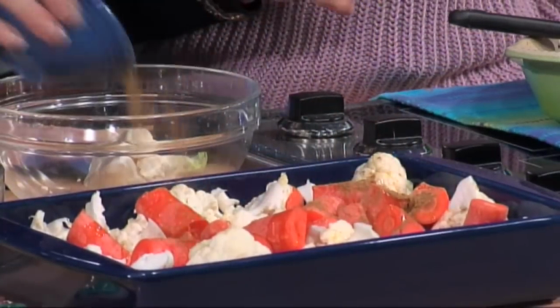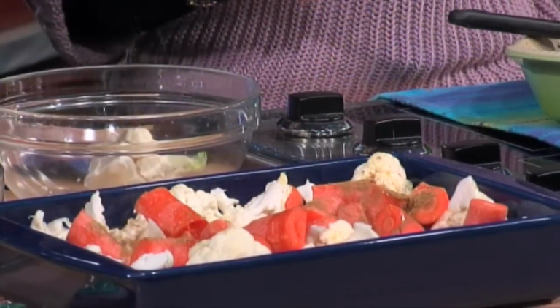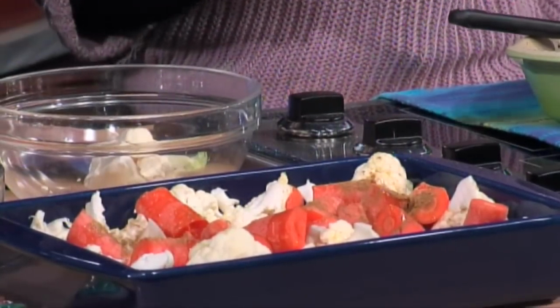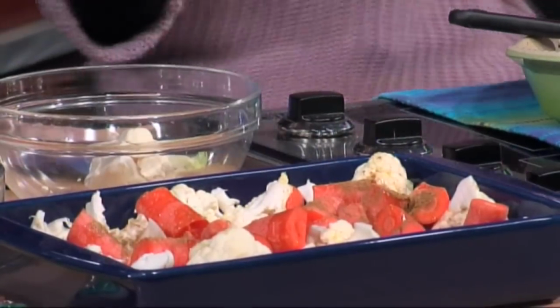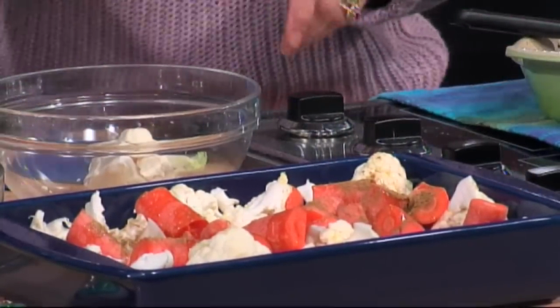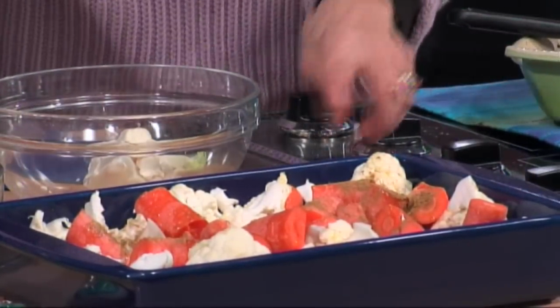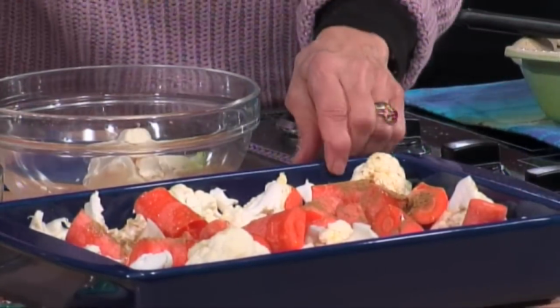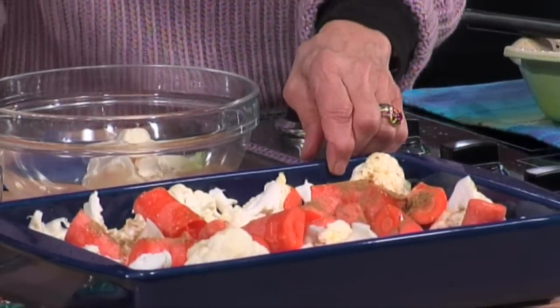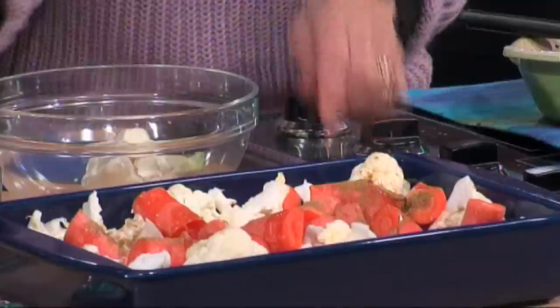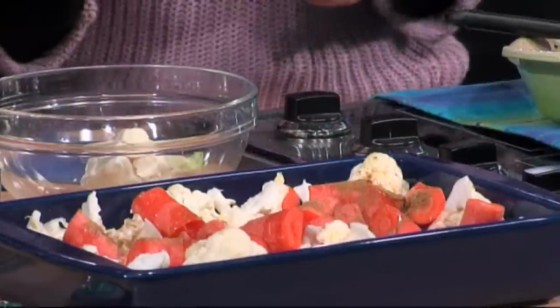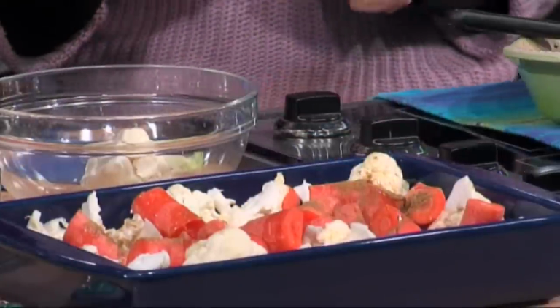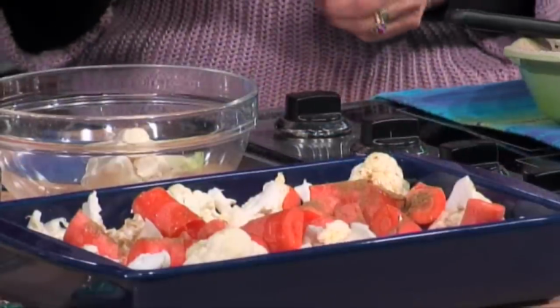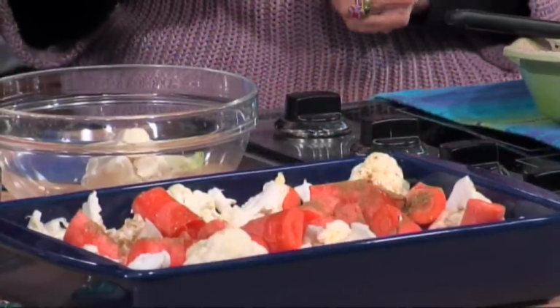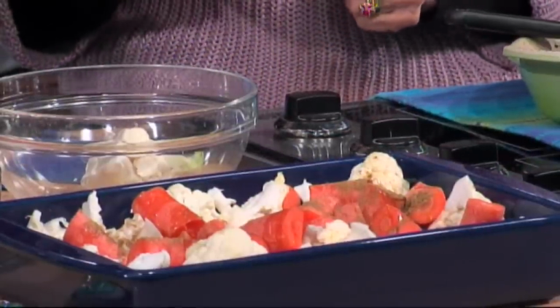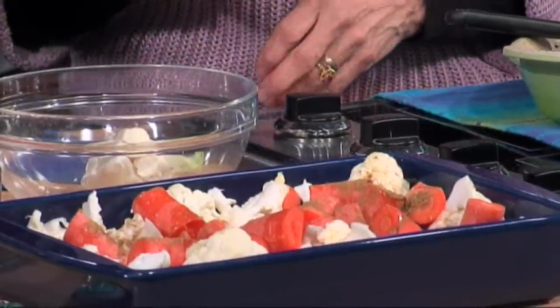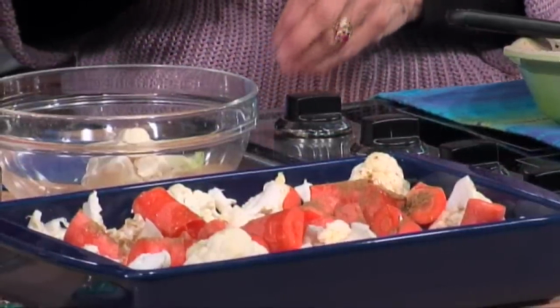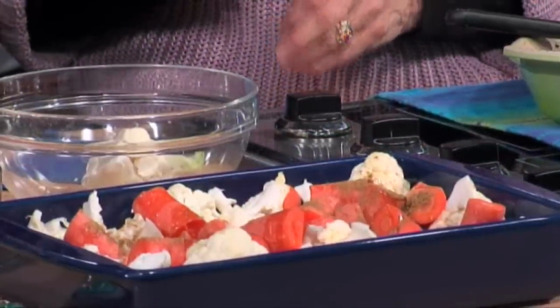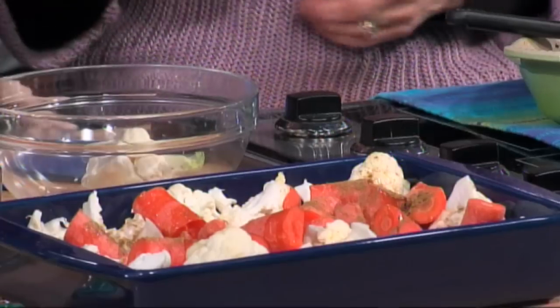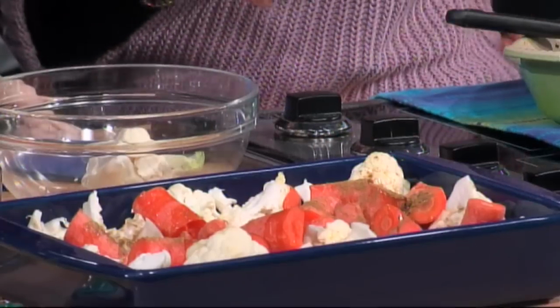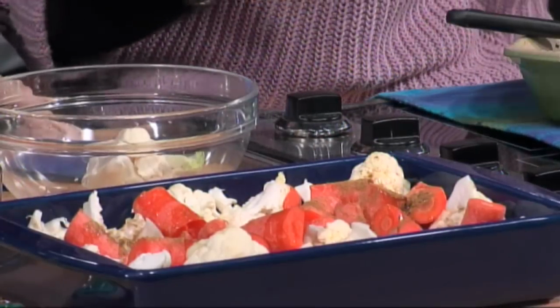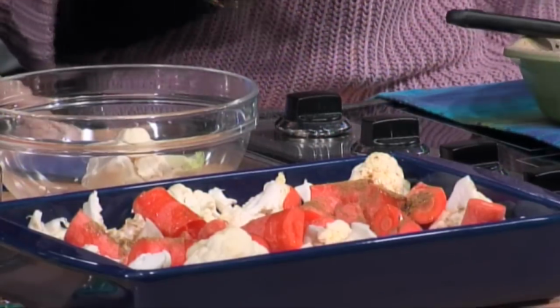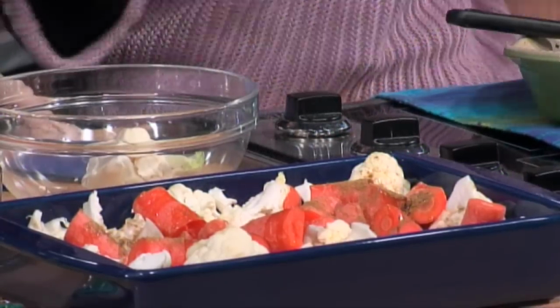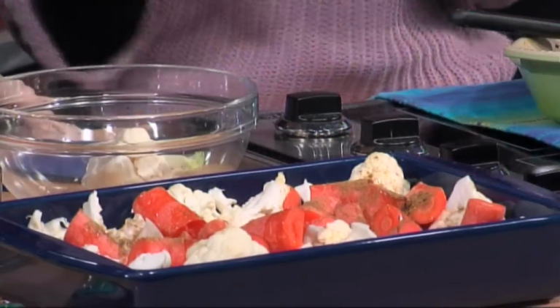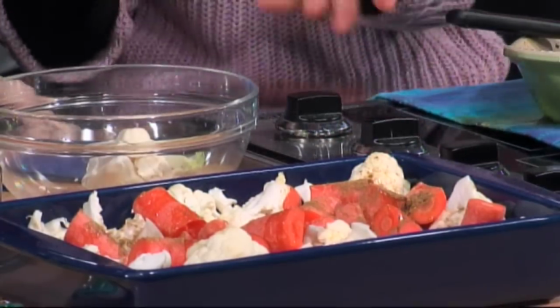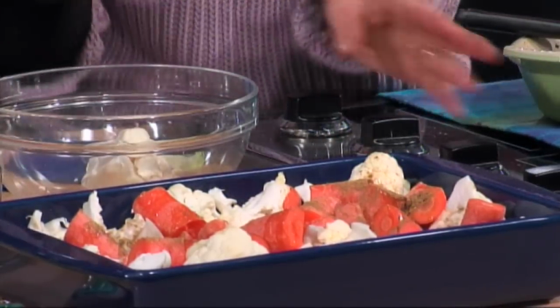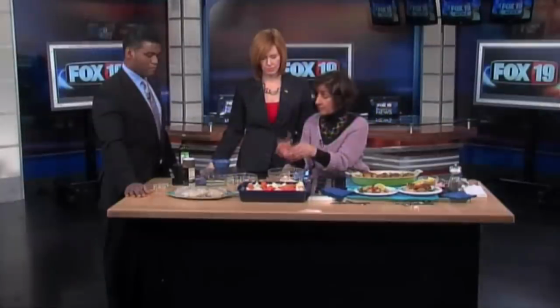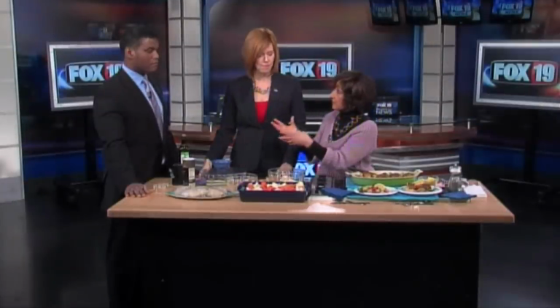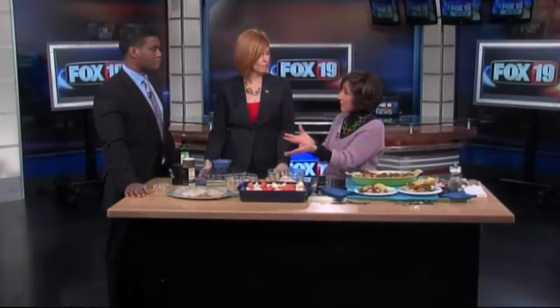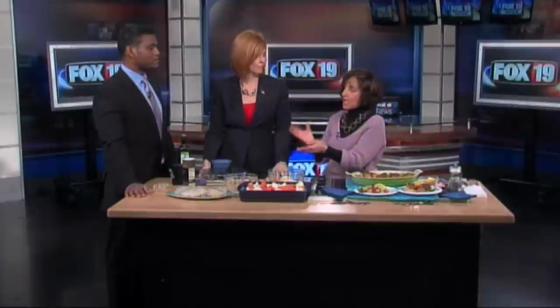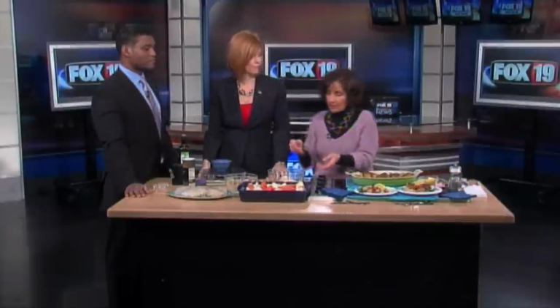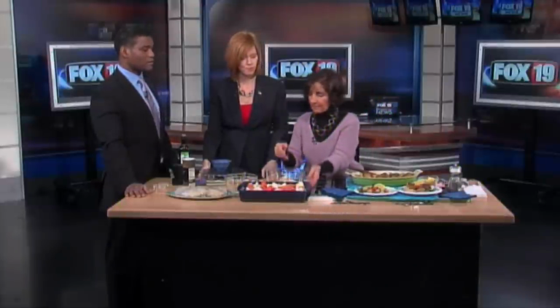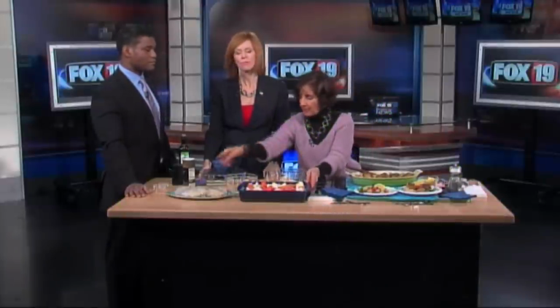And then we're going to add some salt and pepper. Go ahead and add some salt and pepper — a little bit. You can always add more later. The cumin and the coriander and Middle Eastern spices are very warming, very good.